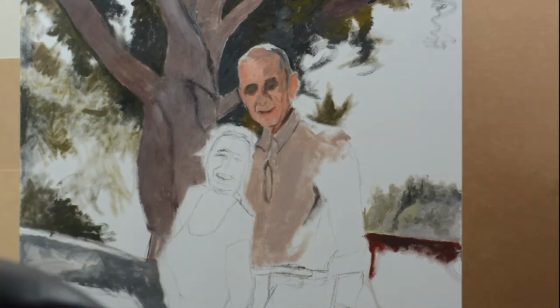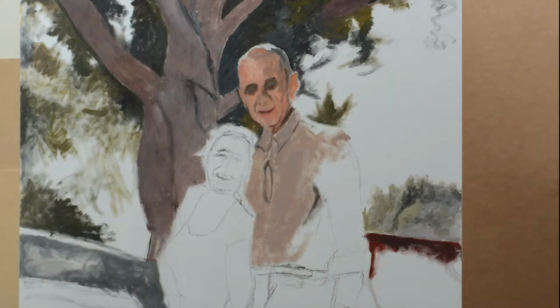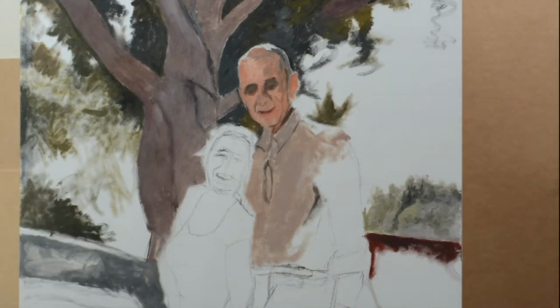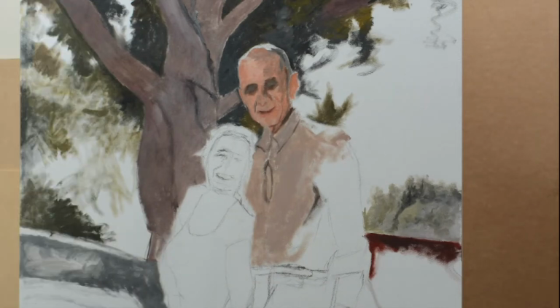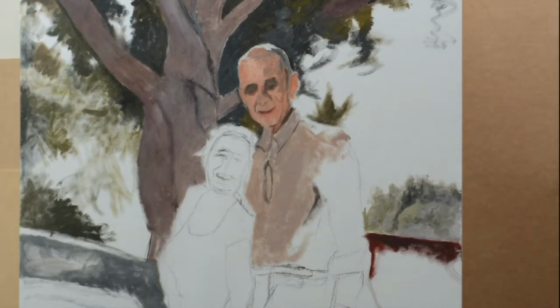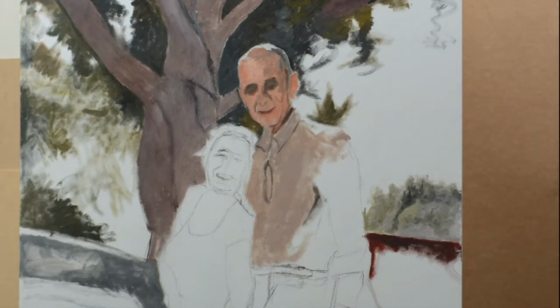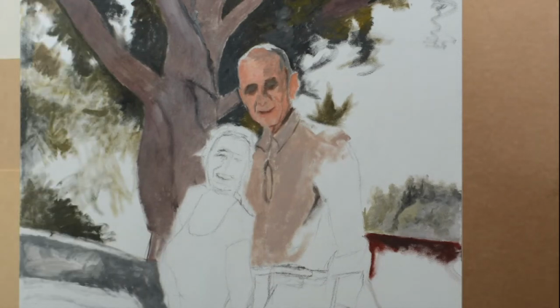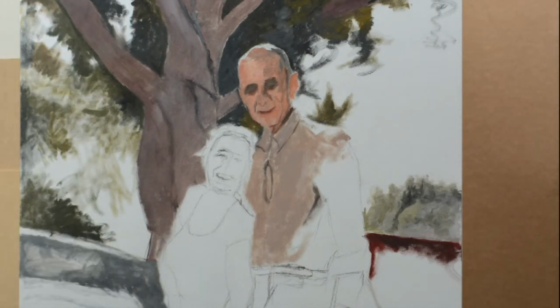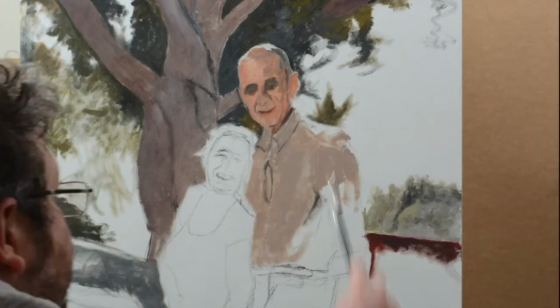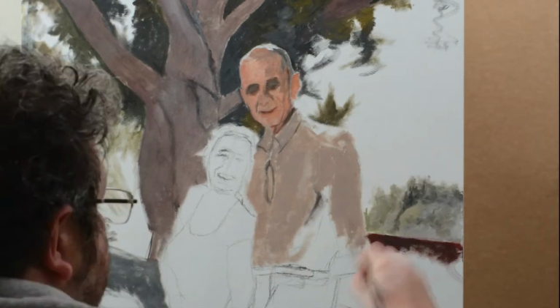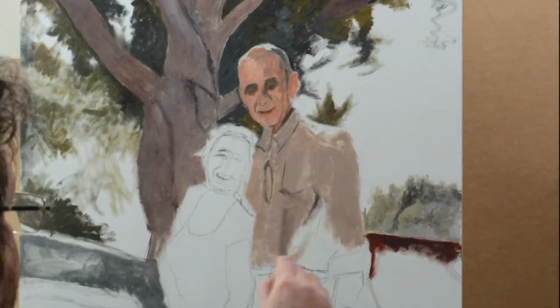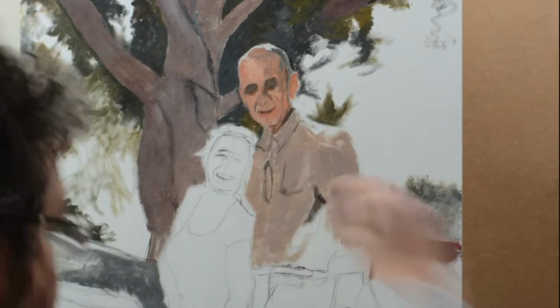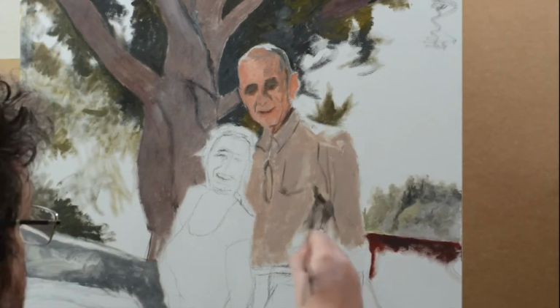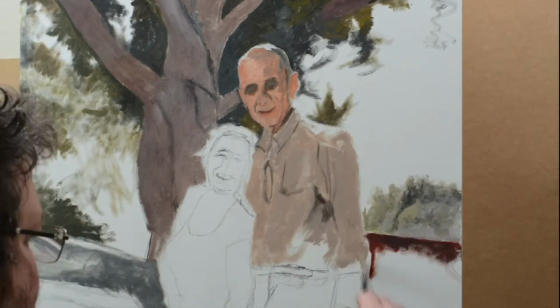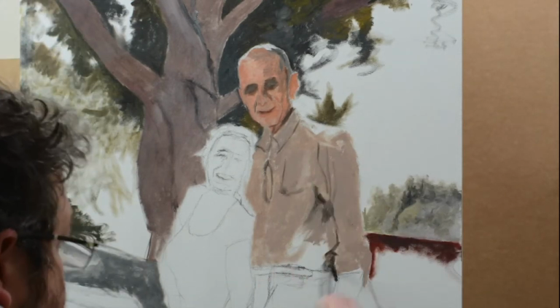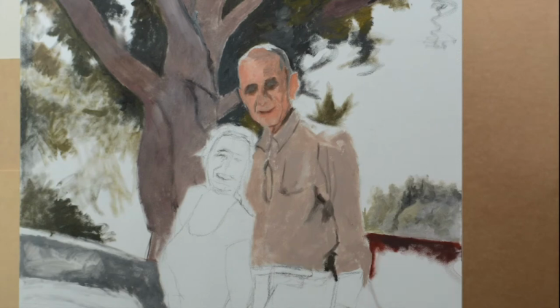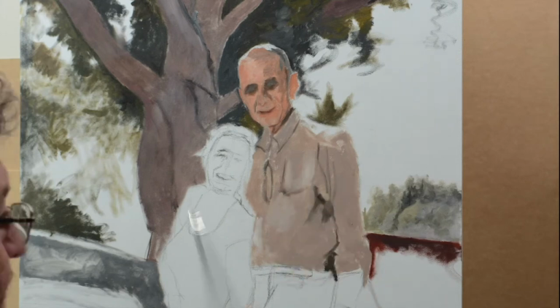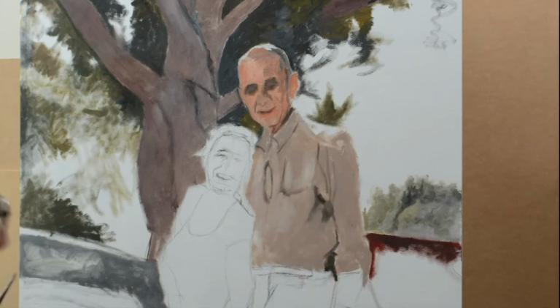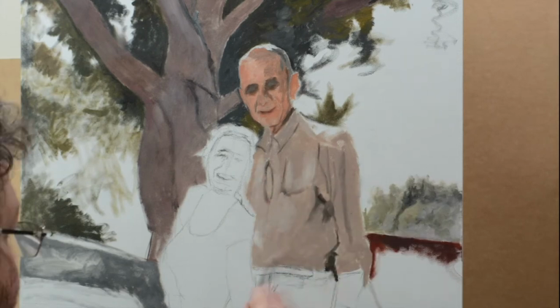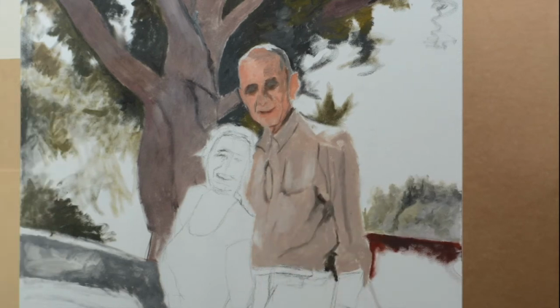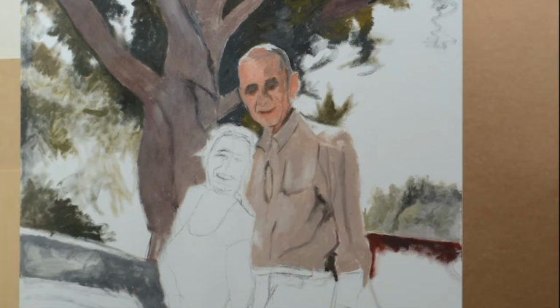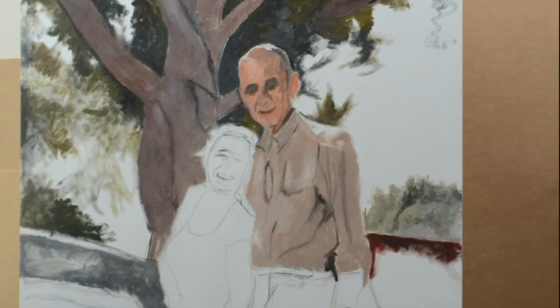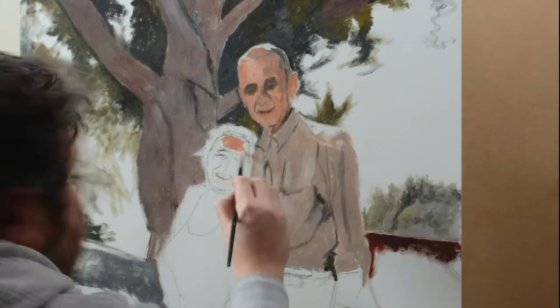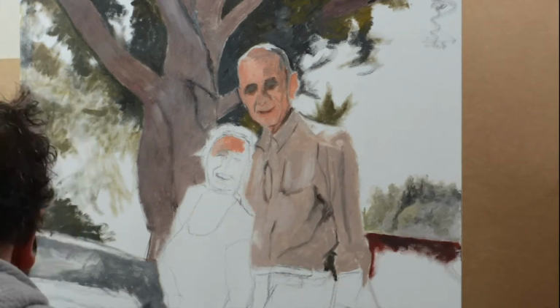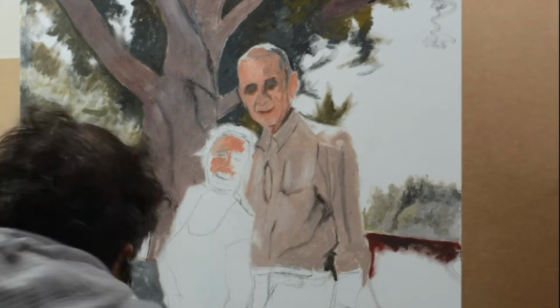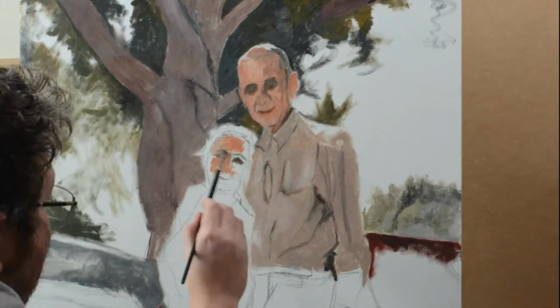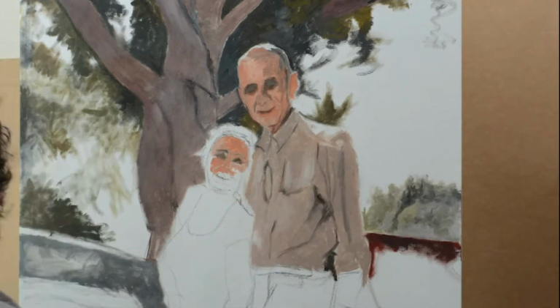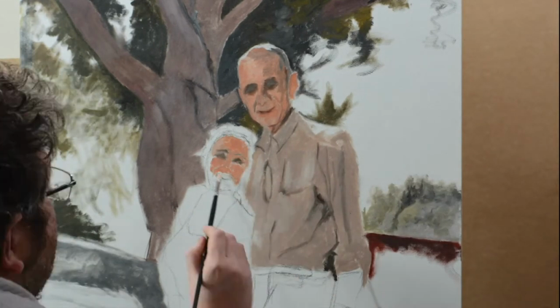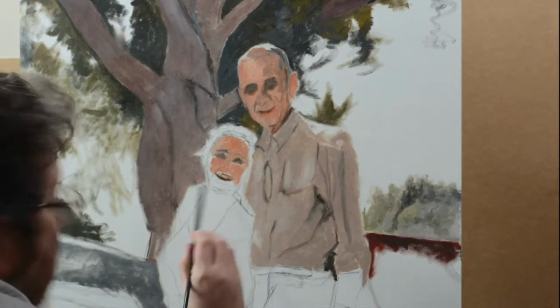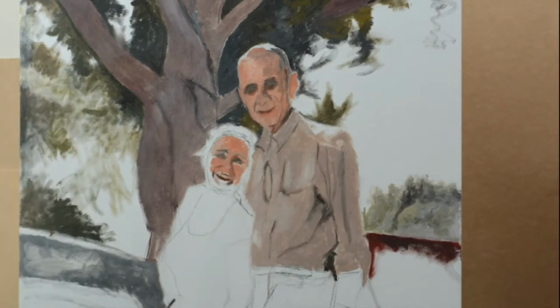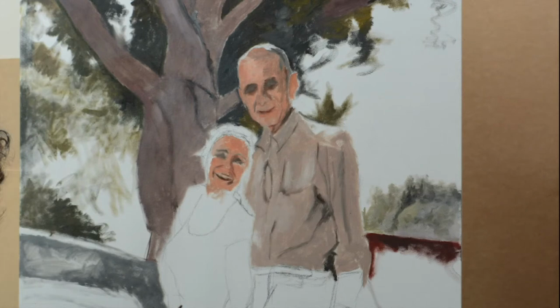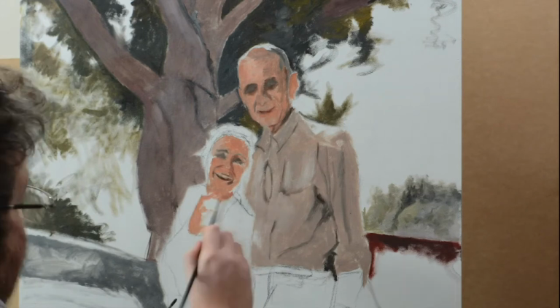I have no blue, so all of my blues are represented by gray tones. By mixing black and yellow, I get a discolored green. But that's good enough for the underpainting.